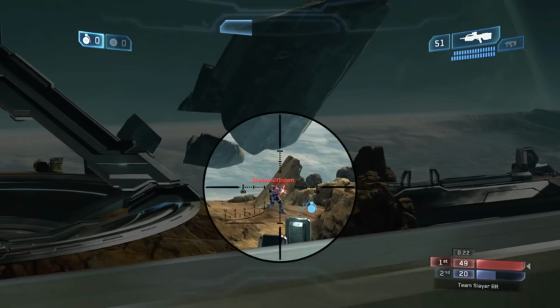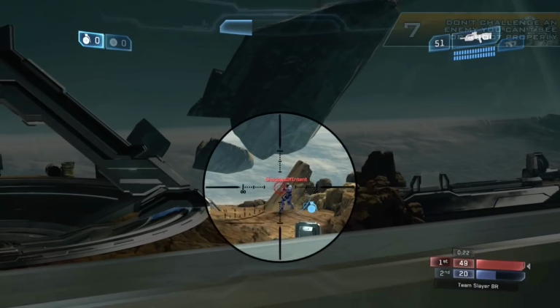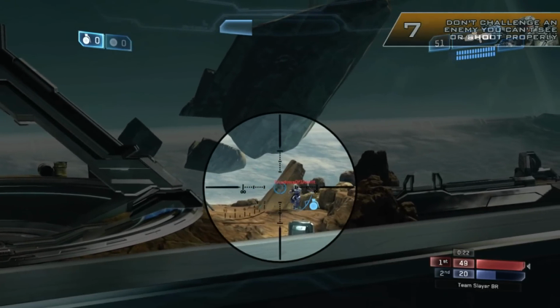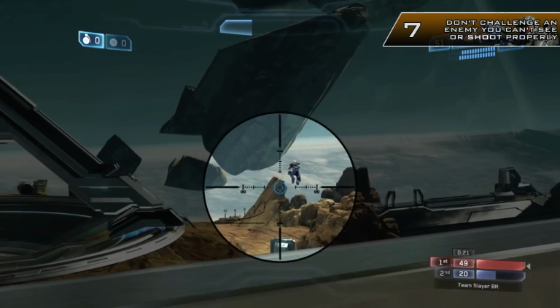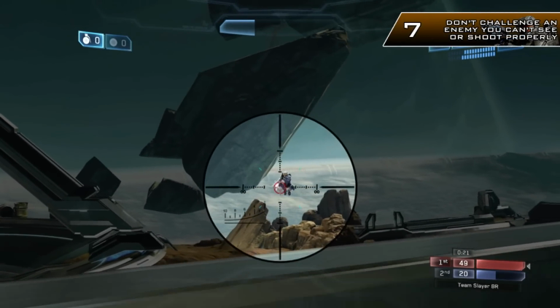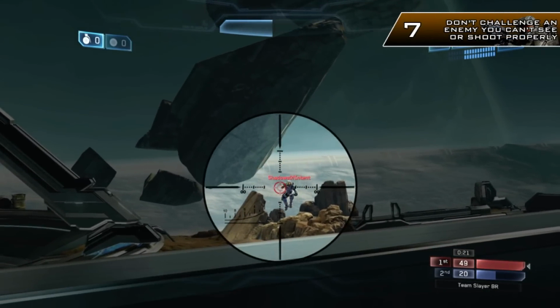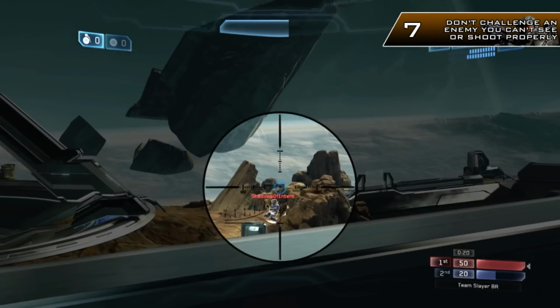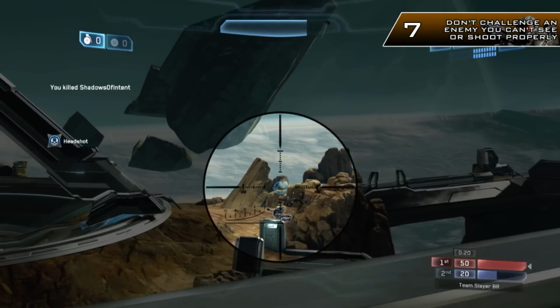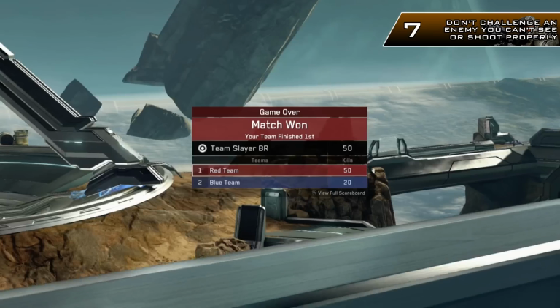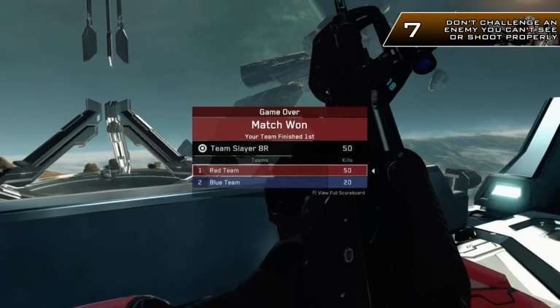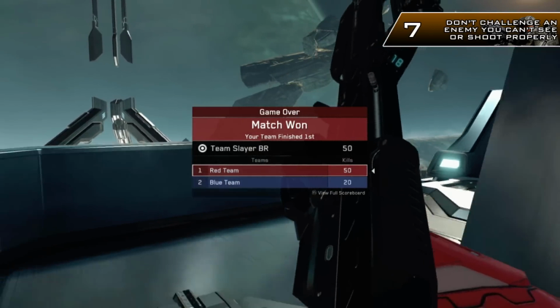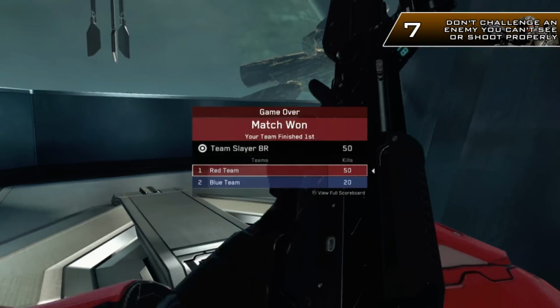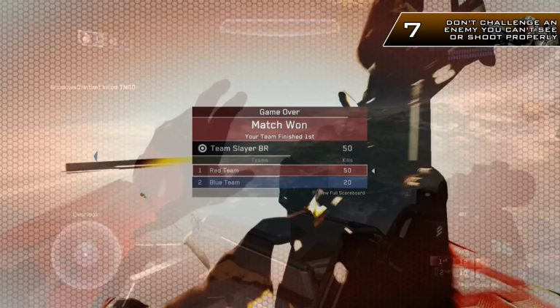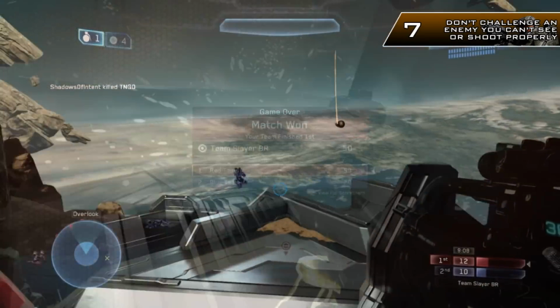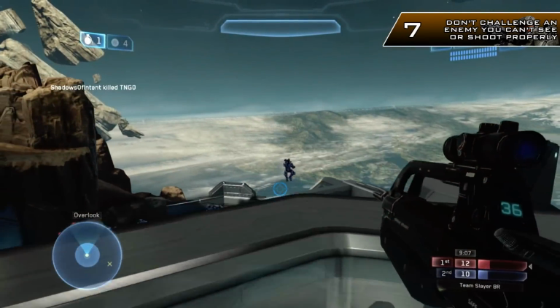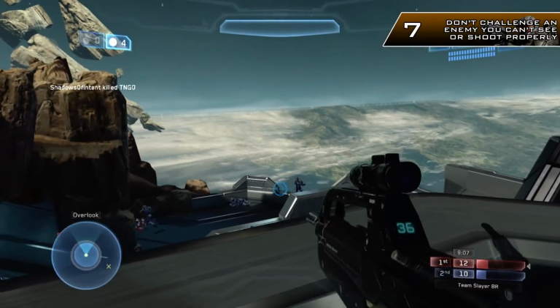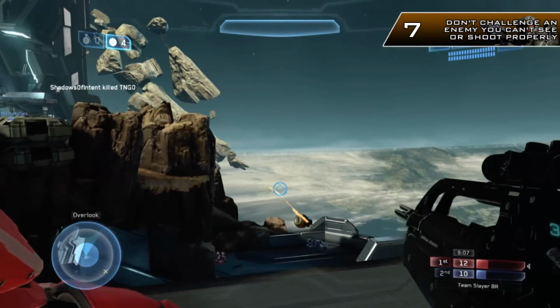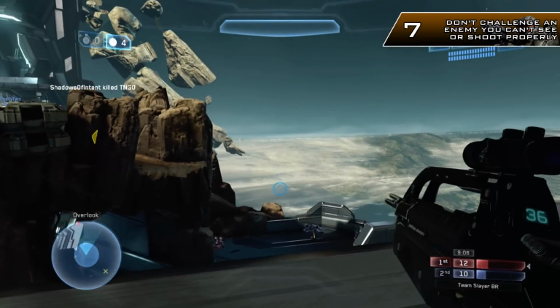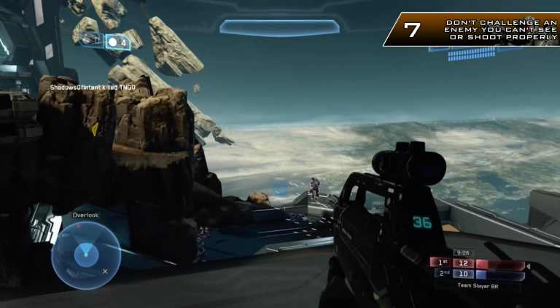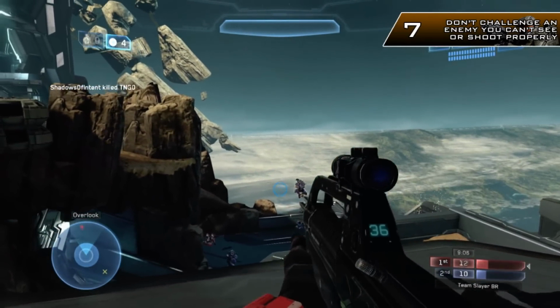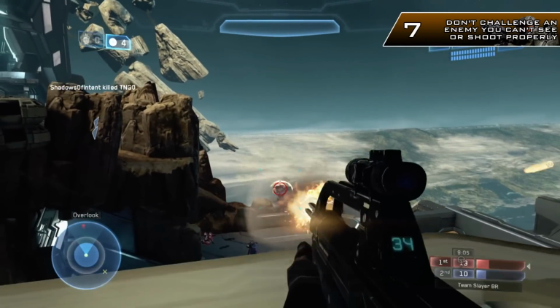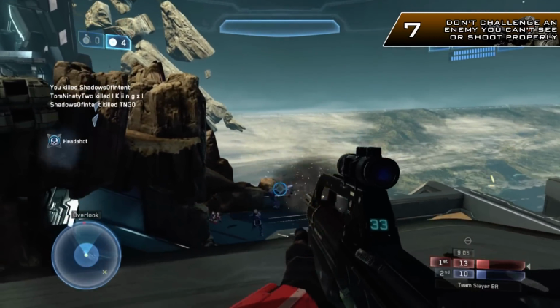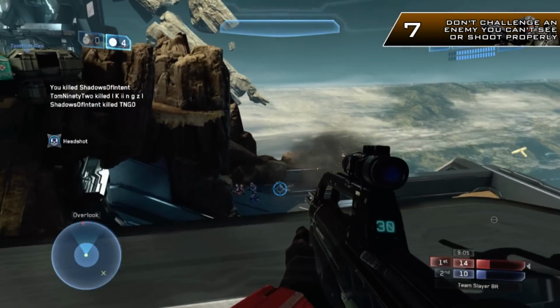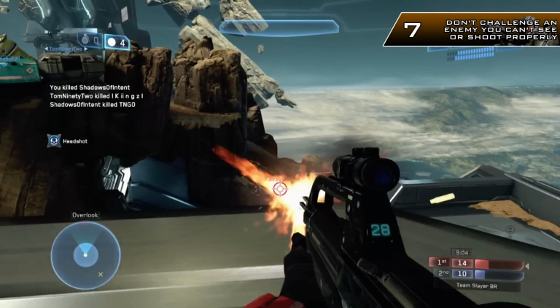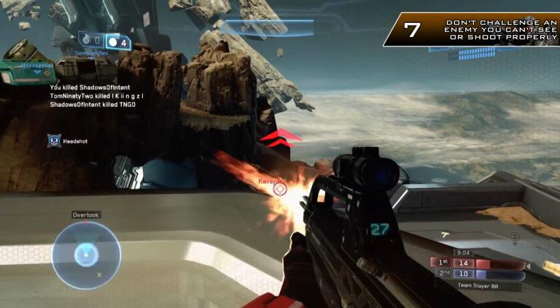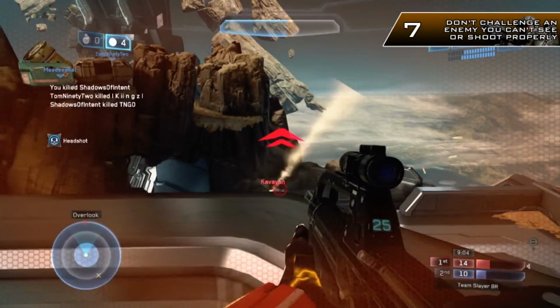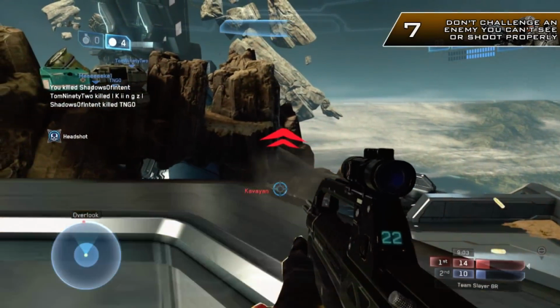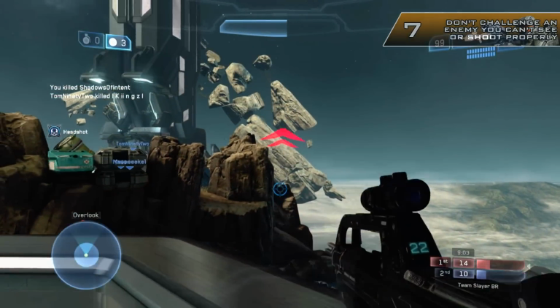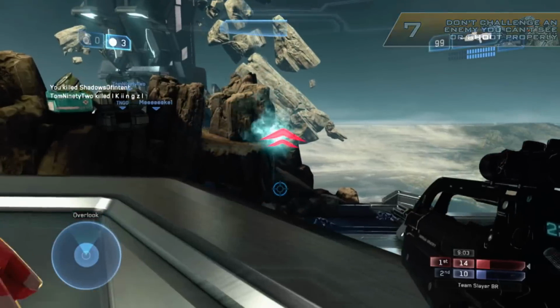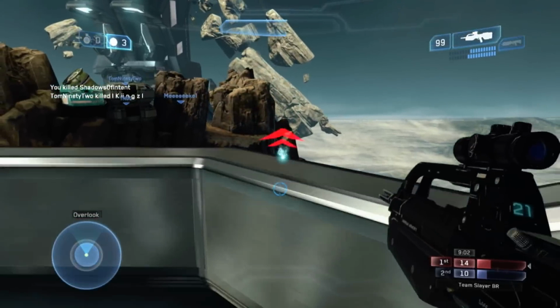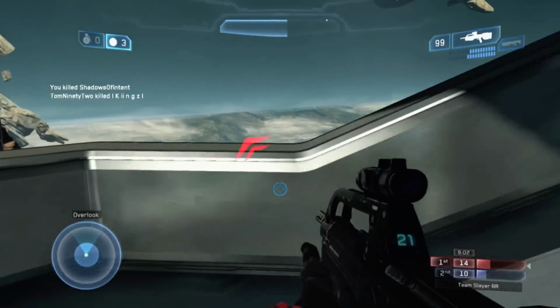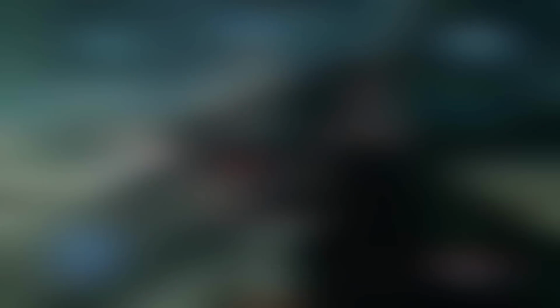Number 7: don't challenge an enemy you can't see or shoot properly — it's not going to end well. You're usually going to die. Just get yourself out of there and get to a better position or into some cover.